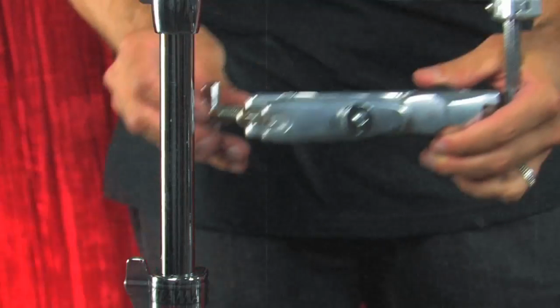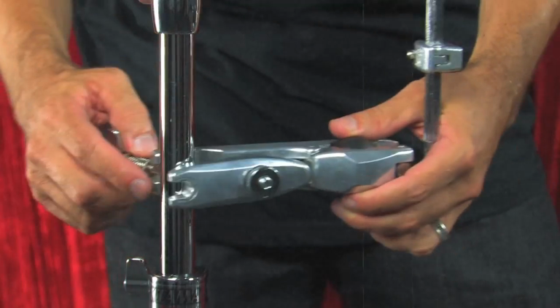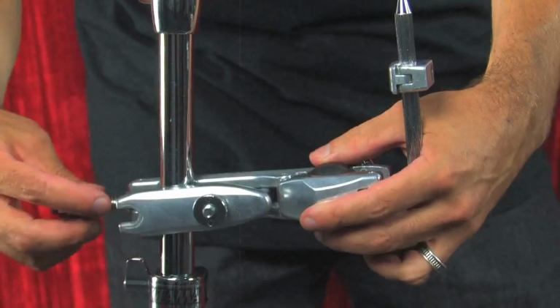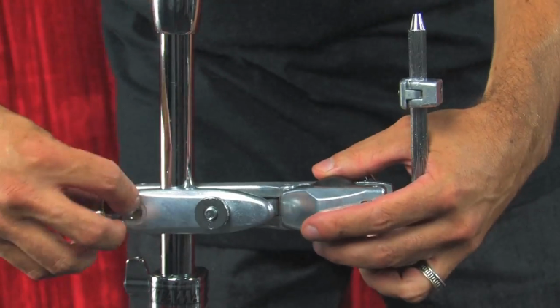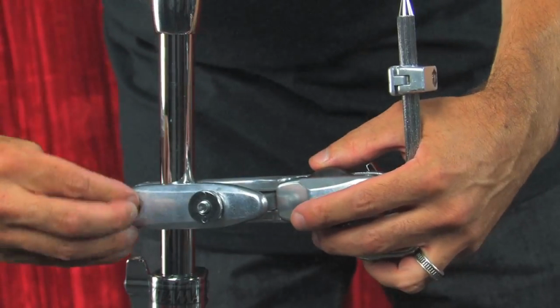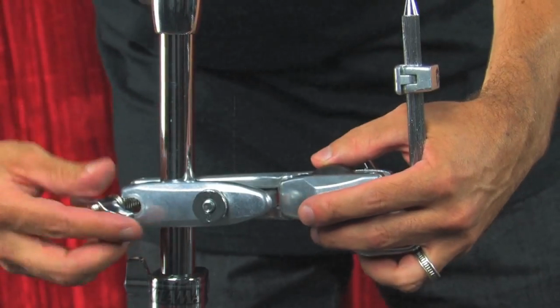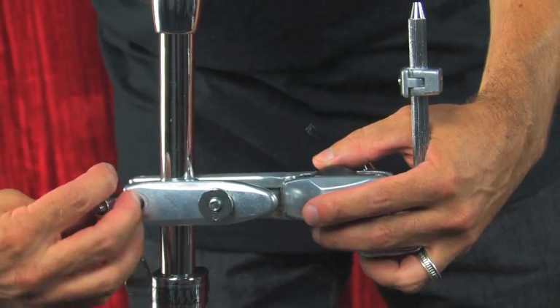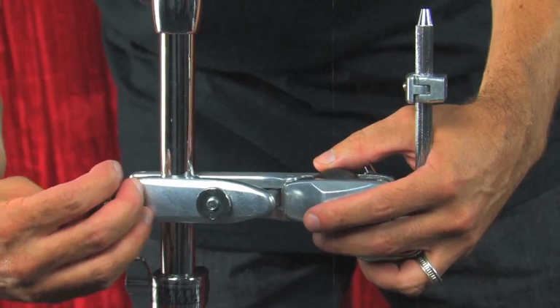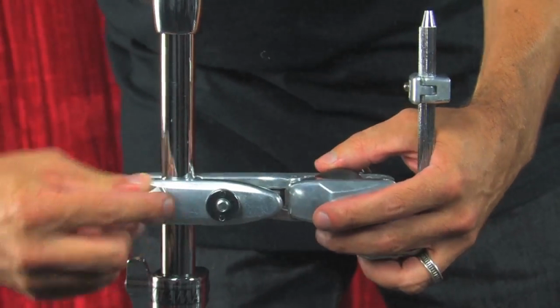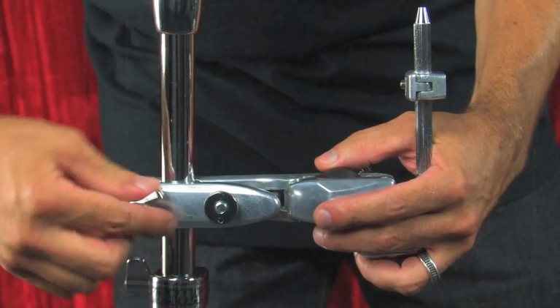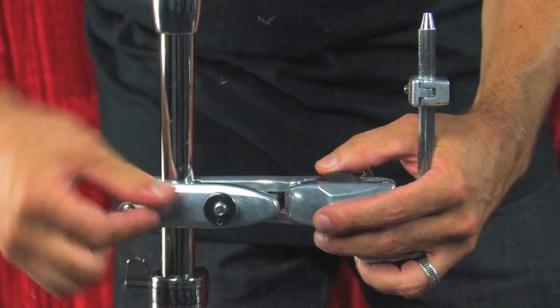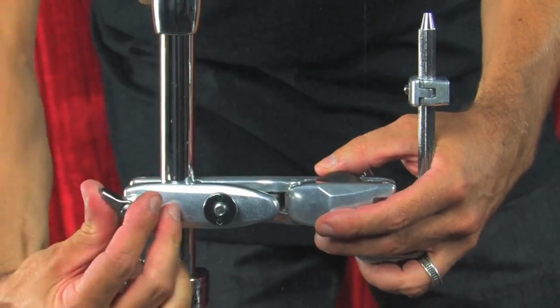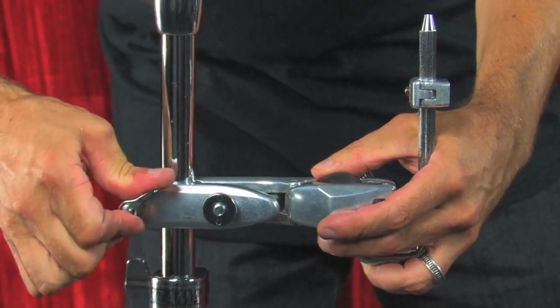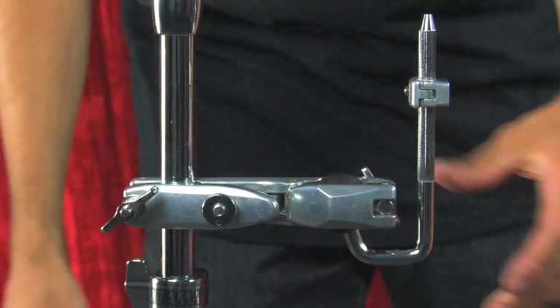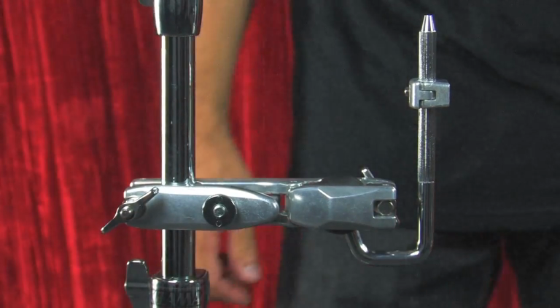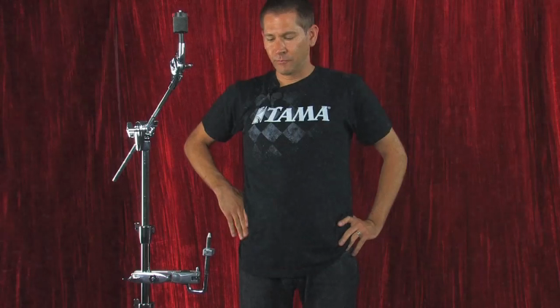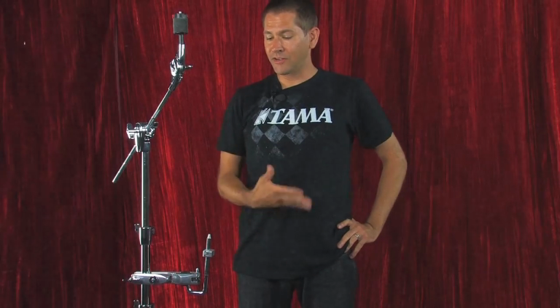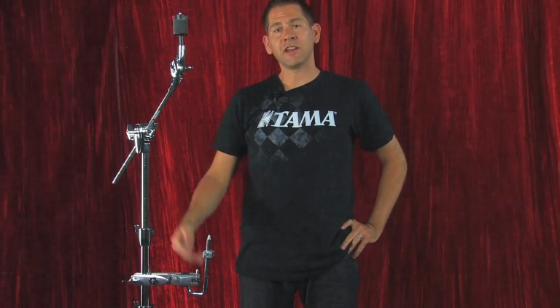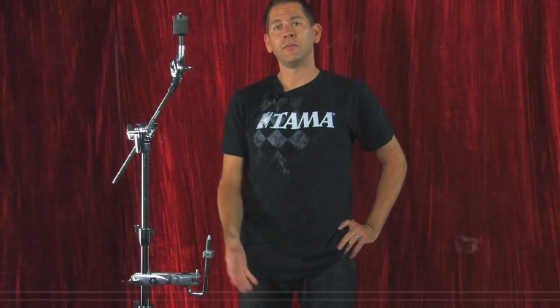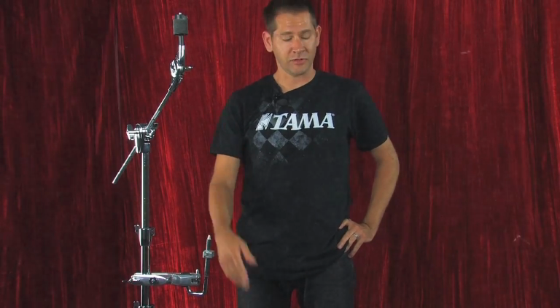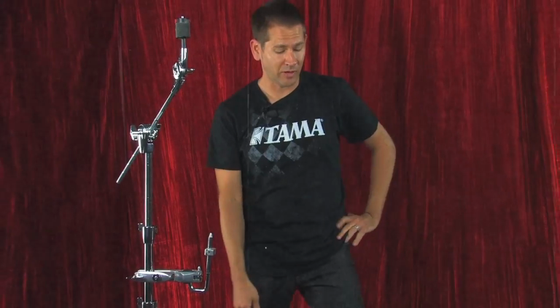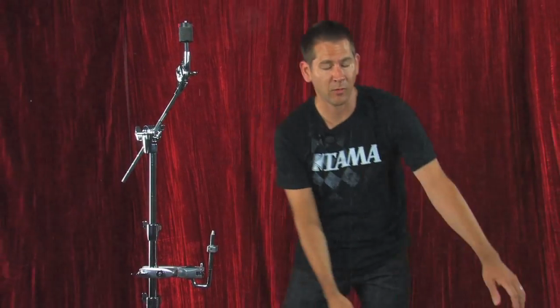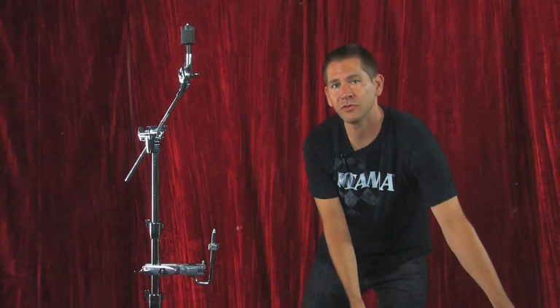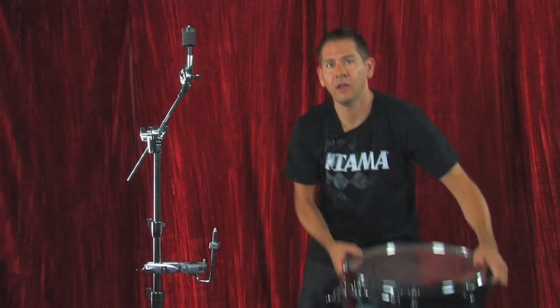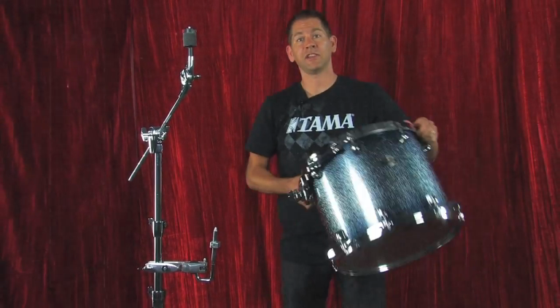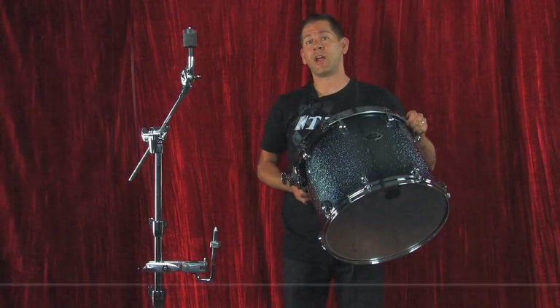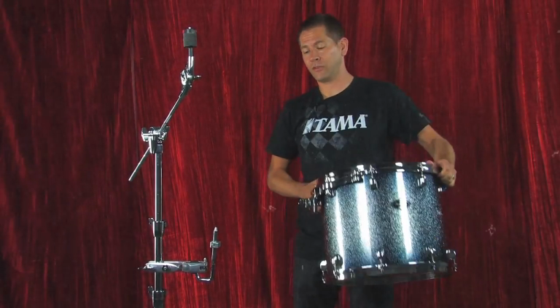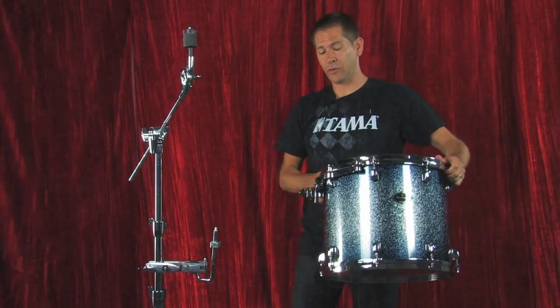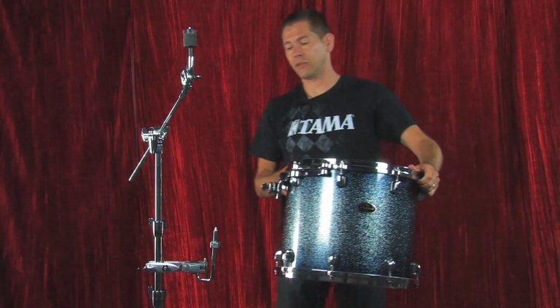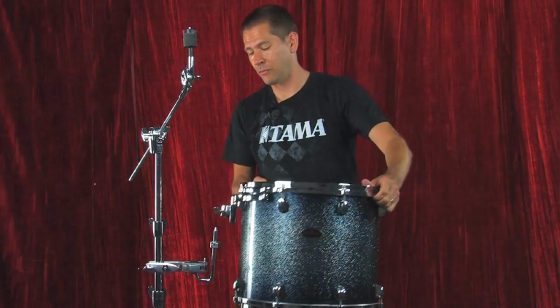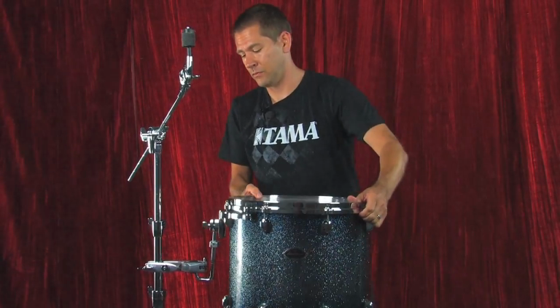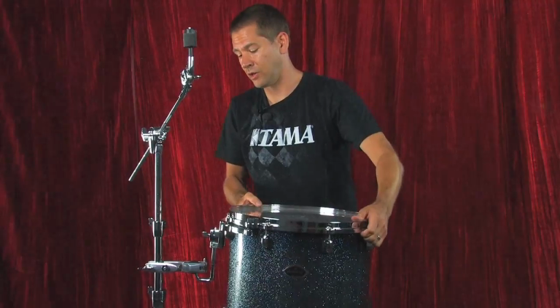Let me show you how this attaches. Very simple, very easy — a couple turns and it's on. Although you can attach any size tom to your cymbal stand with this, I want to demonstrate a 16 inch rack tom because this is pretty much the biggest rack tom you're ever going to use.